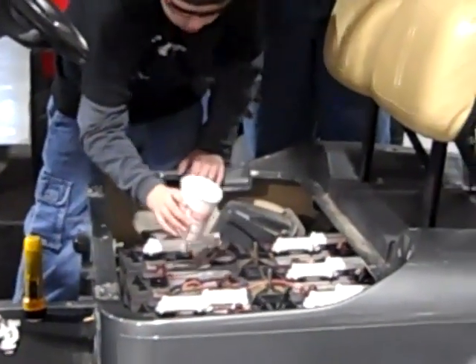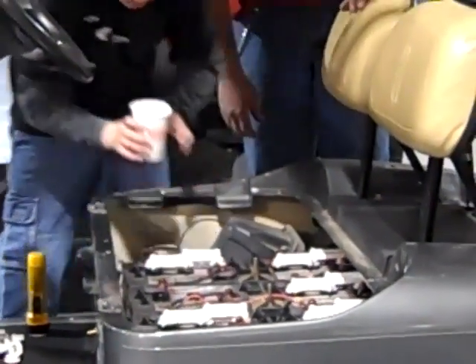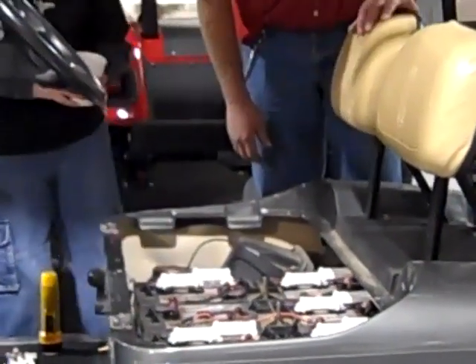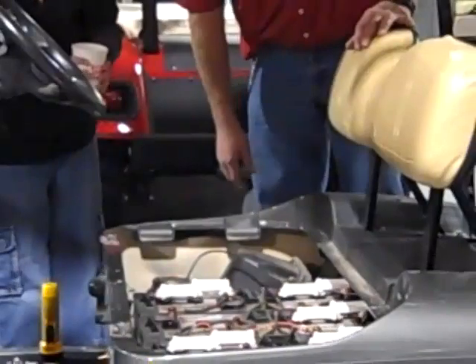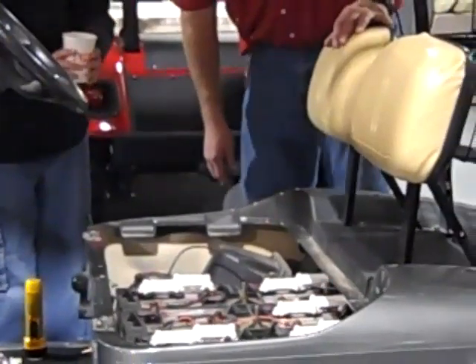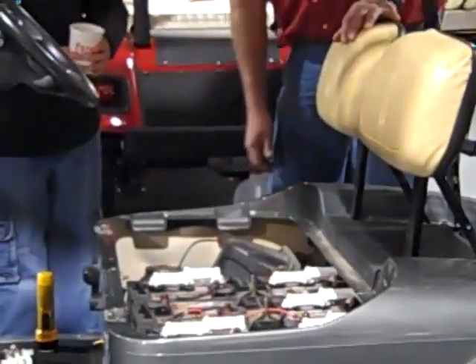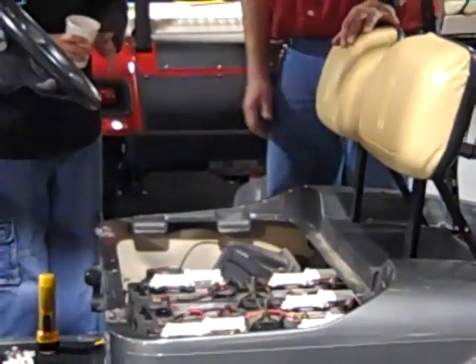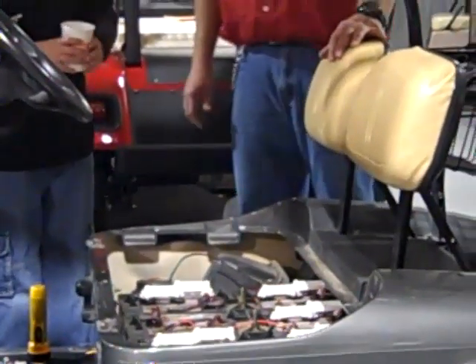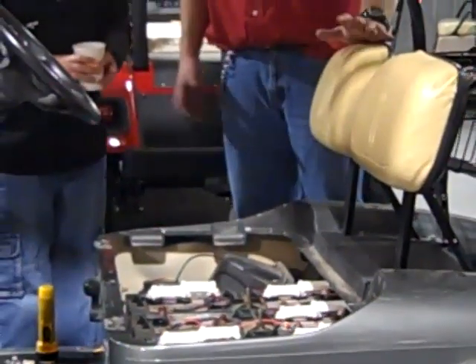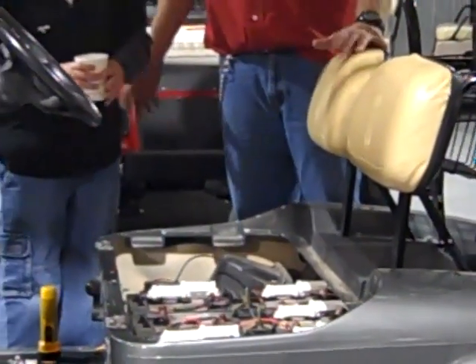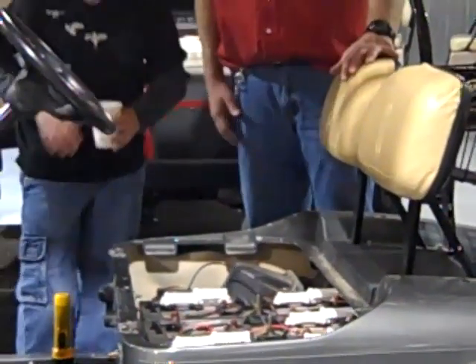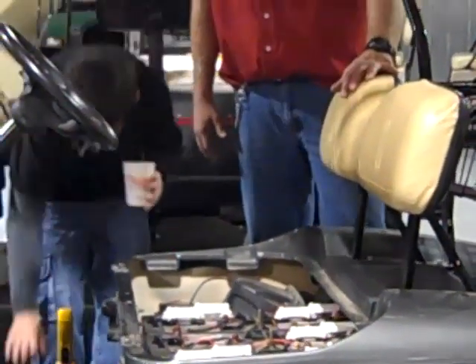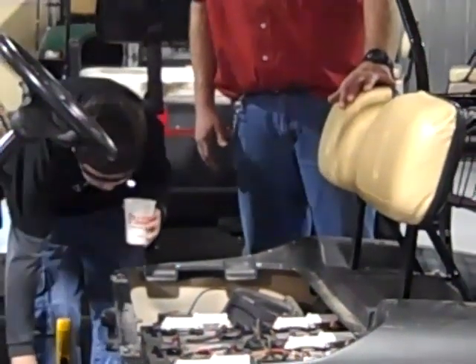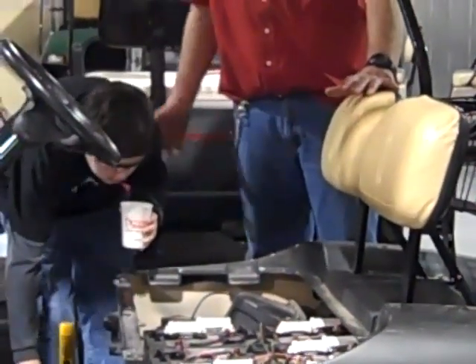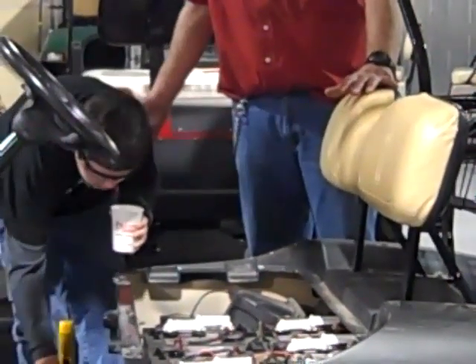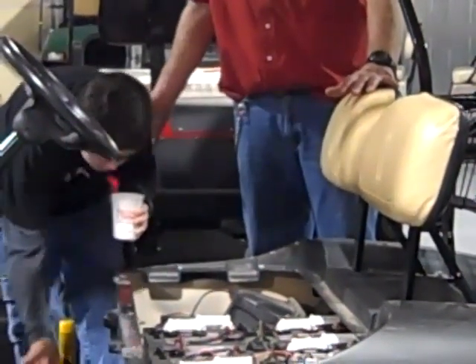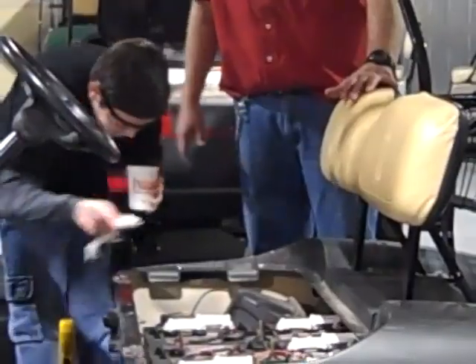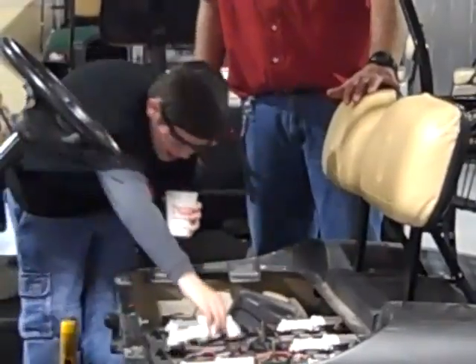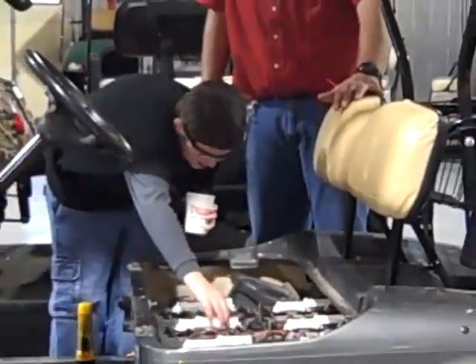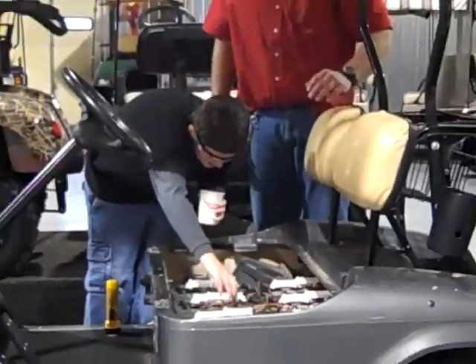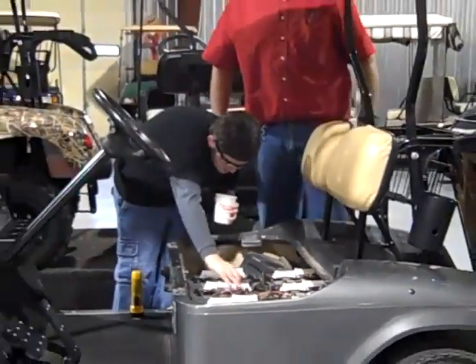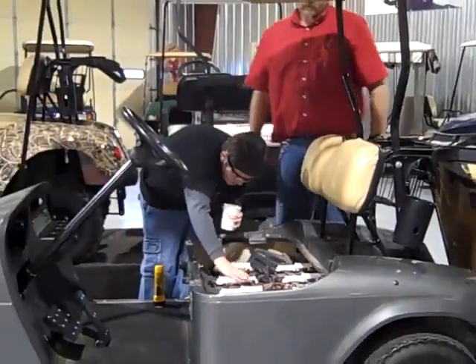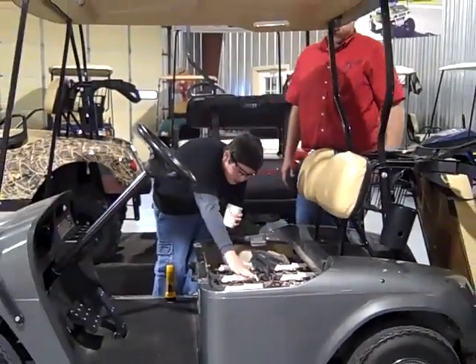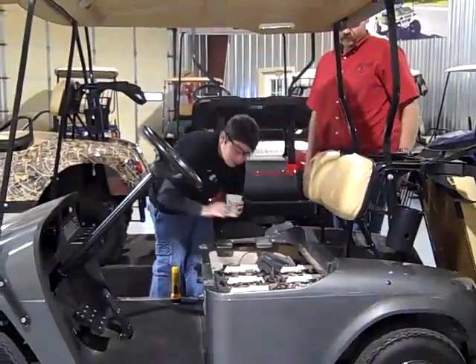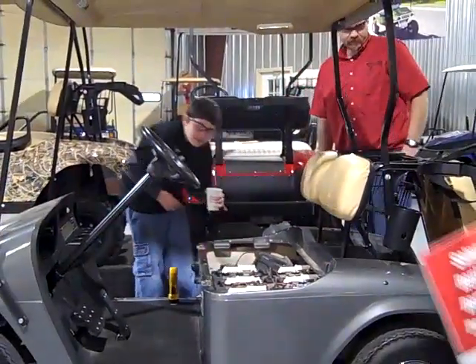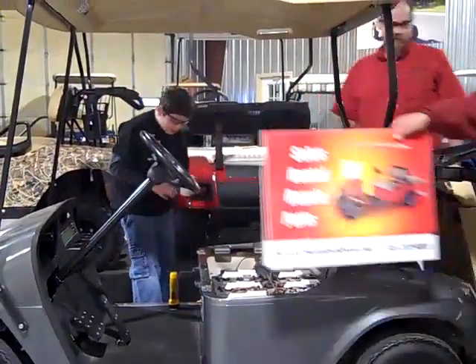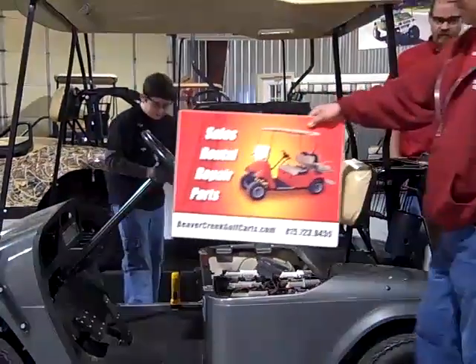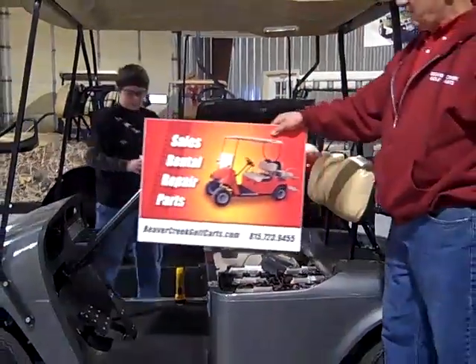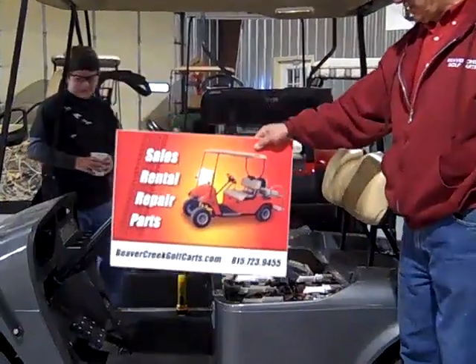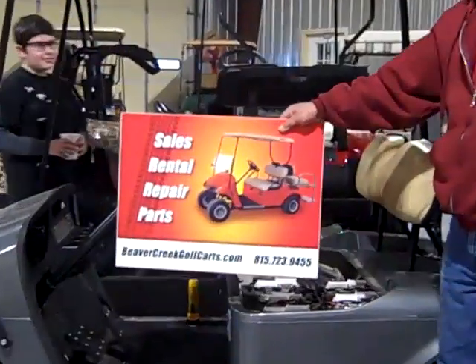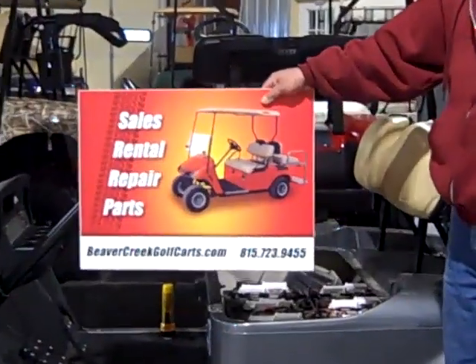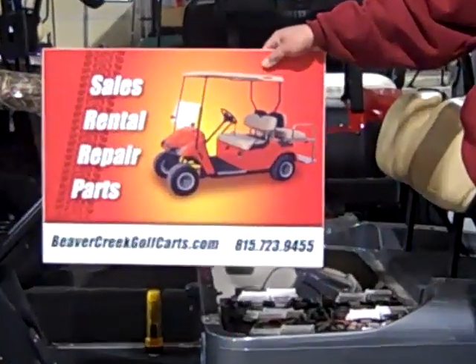Excellent! And that's how we put water in the battery. Exactly. Now I guess you can drive the cart. Yes! And now, for our shameless self-promotion.